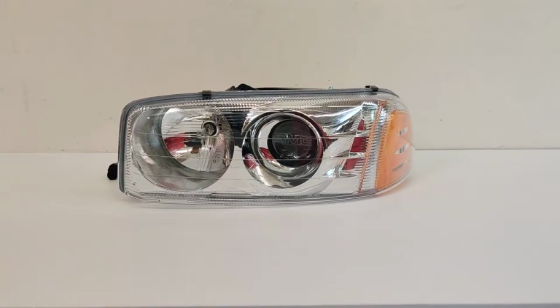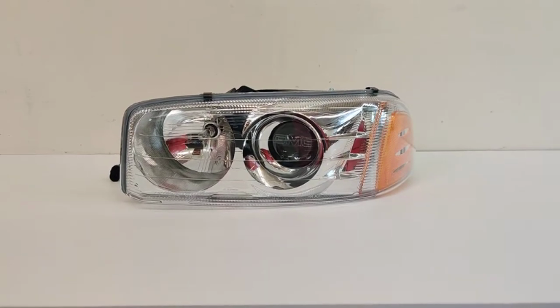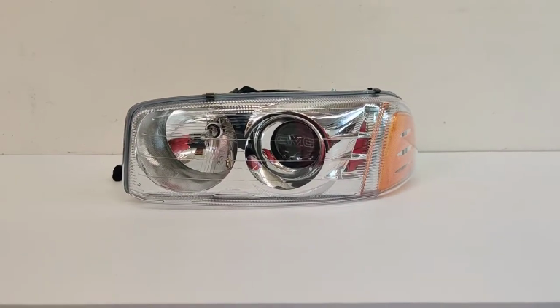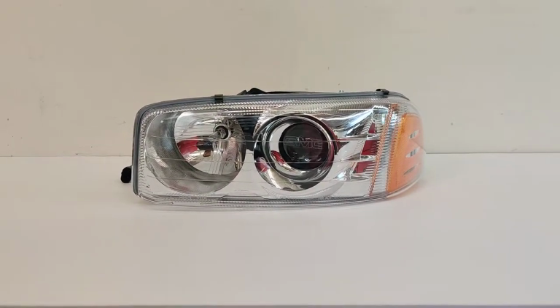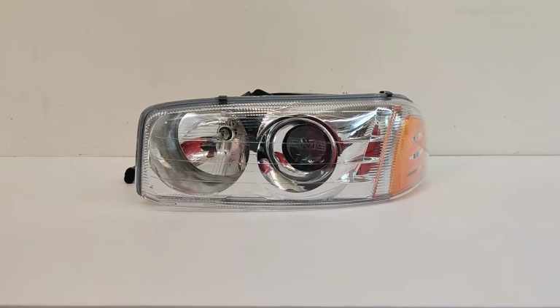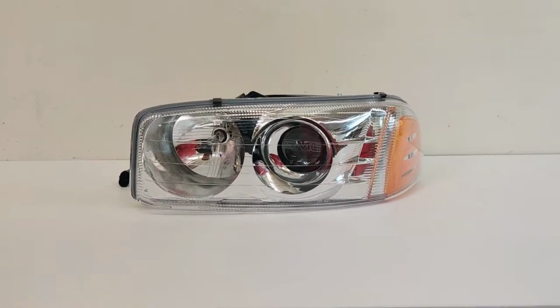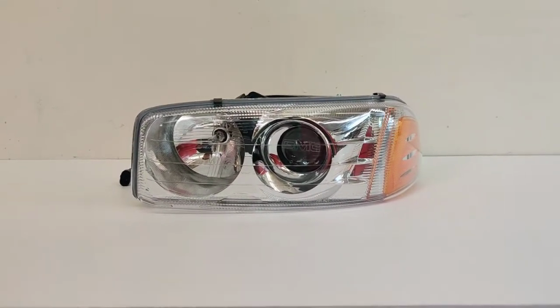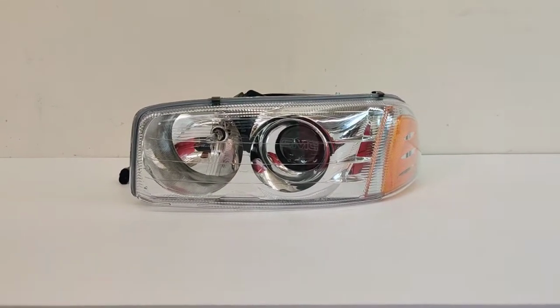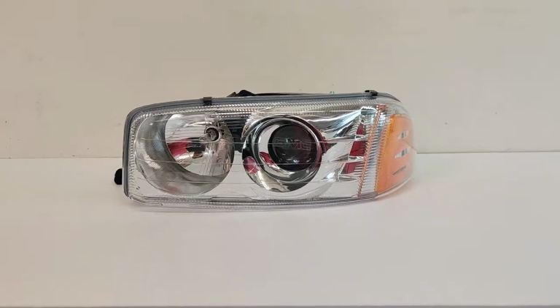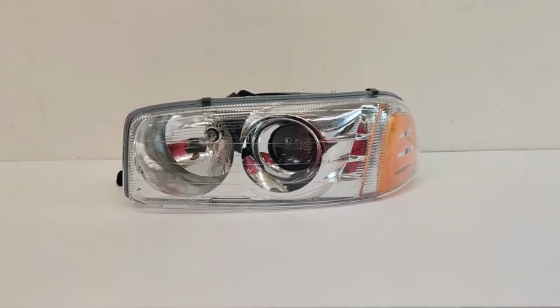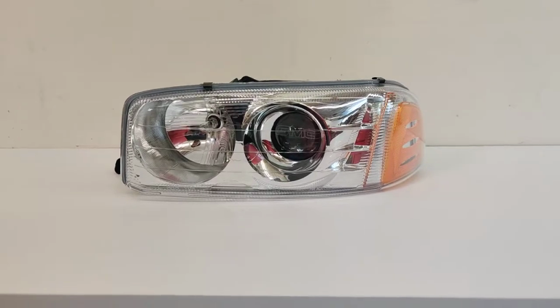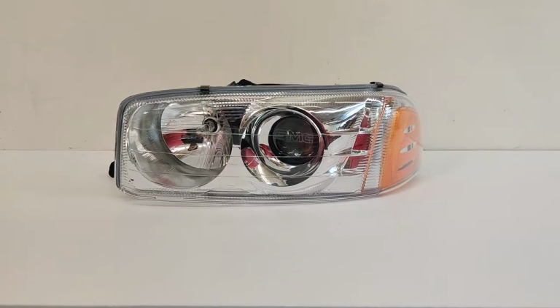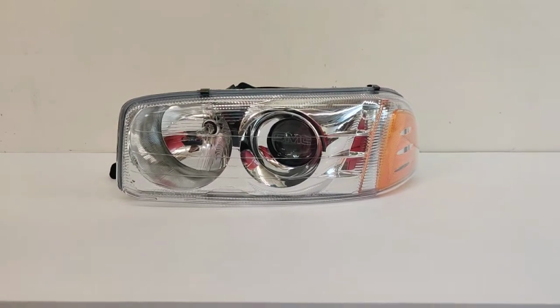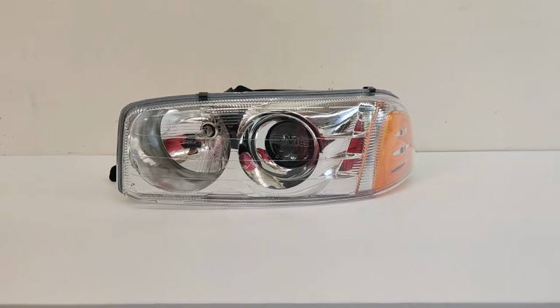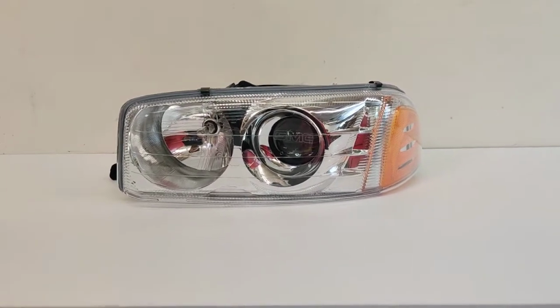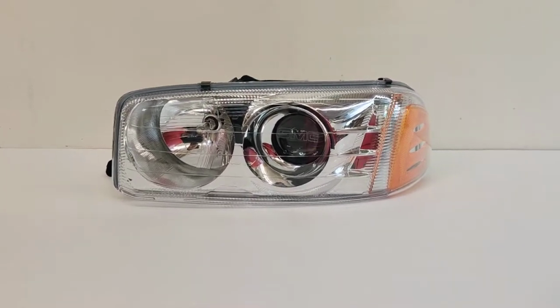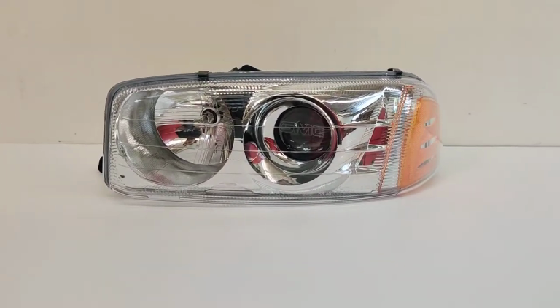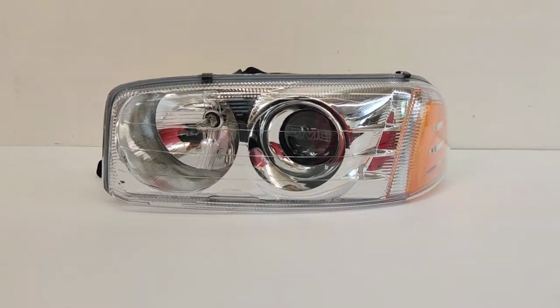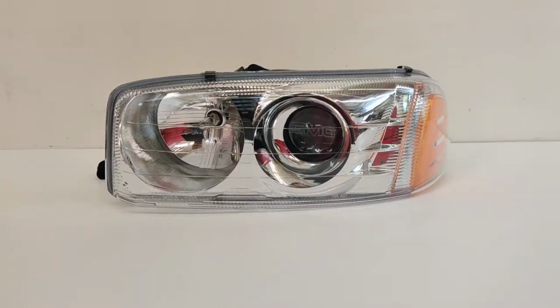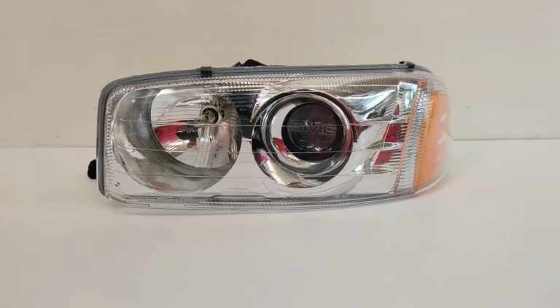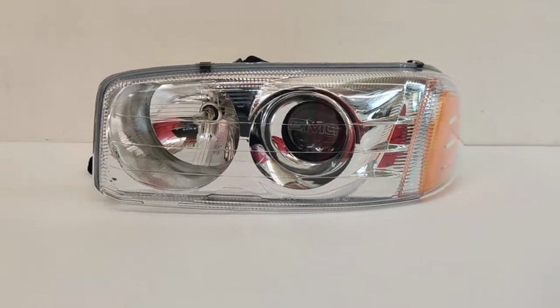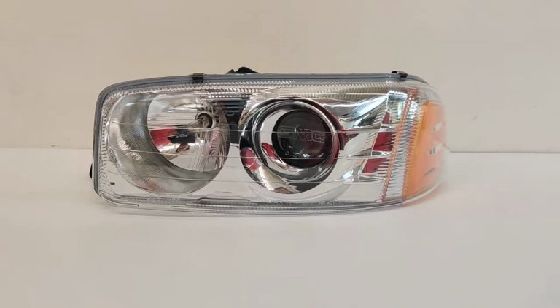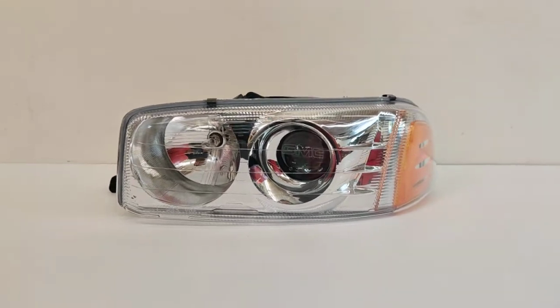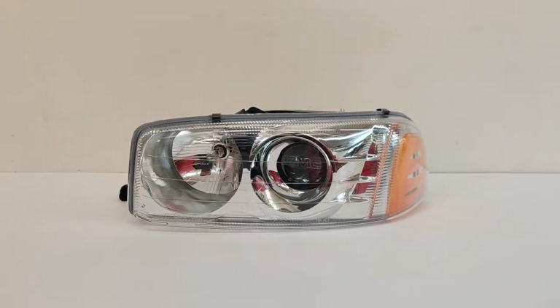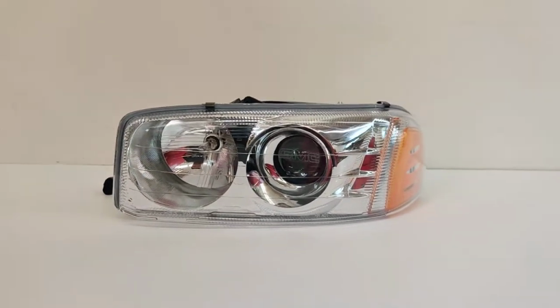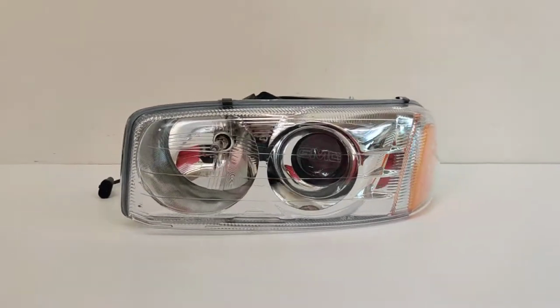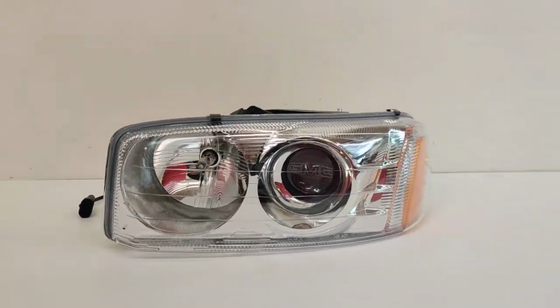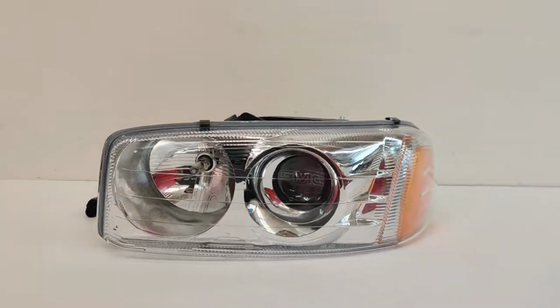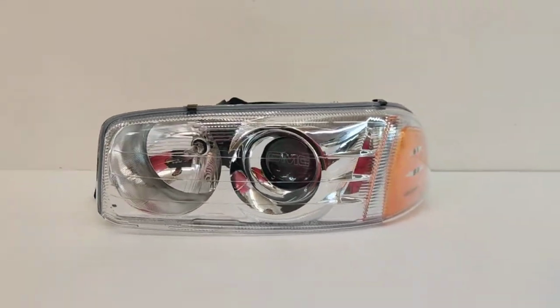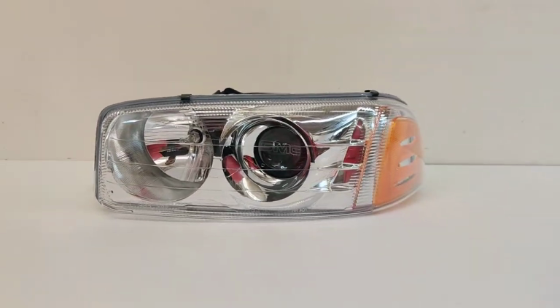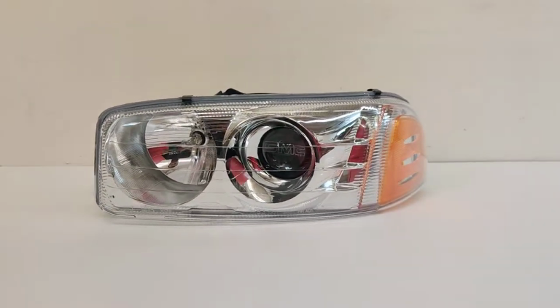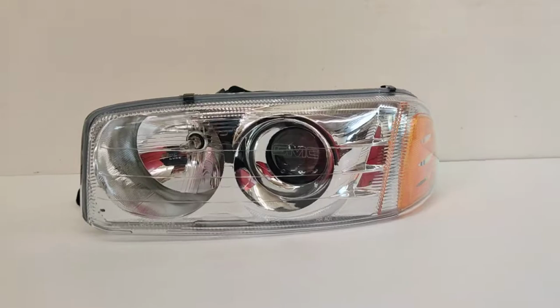Hey guys, Kevin here with 818 Retrofits. Today we're showcasing a set of headlights from a 98-06 GMC Sierra. These are the OEM style projector housings that we buy LED projector retrofit. This customer wanted a very OEM appearance but wanted pure performance coming out of the projector.